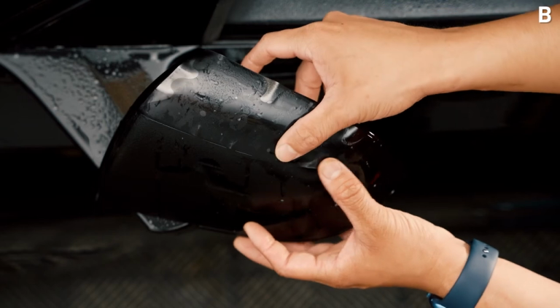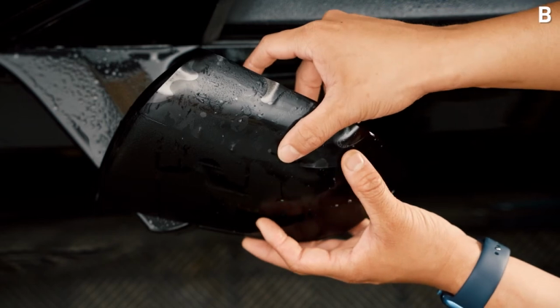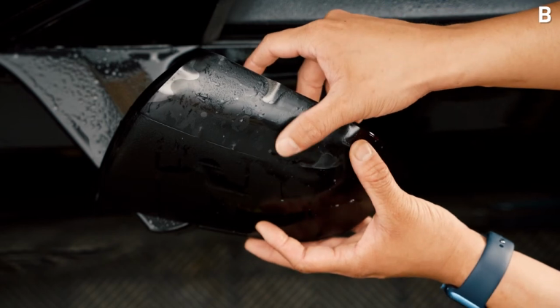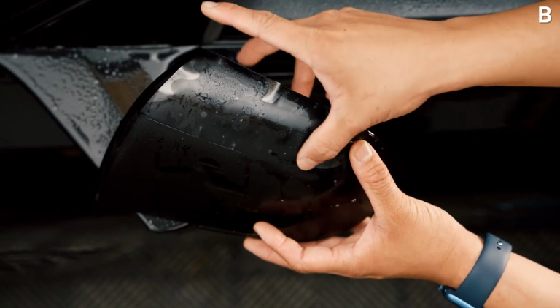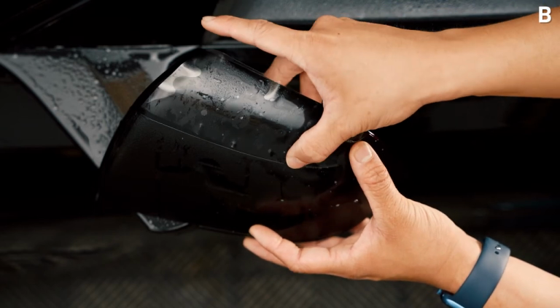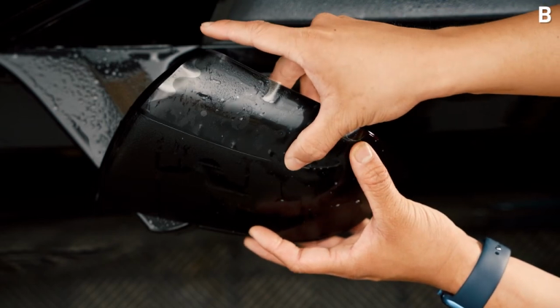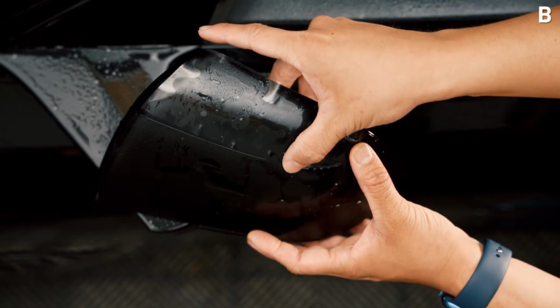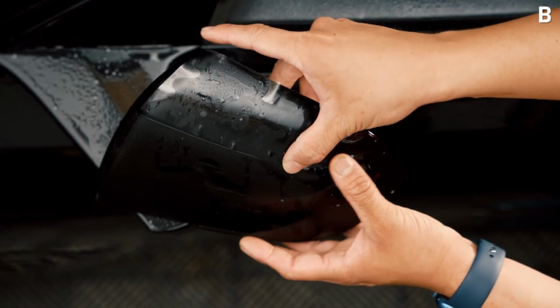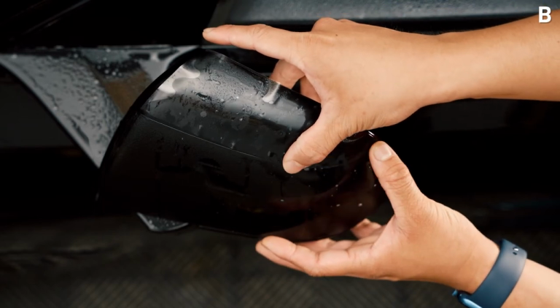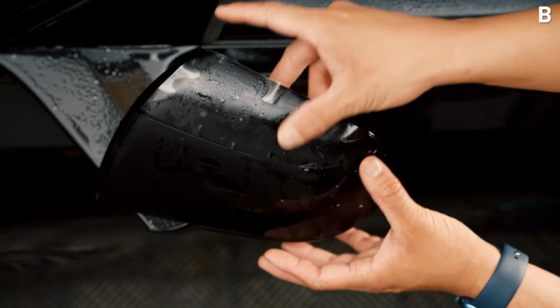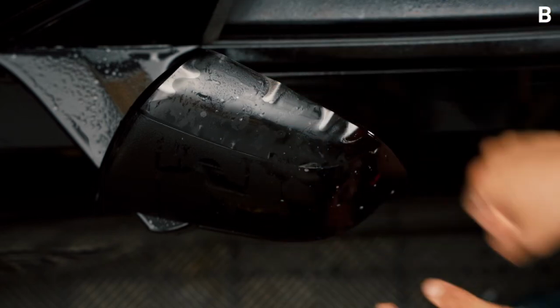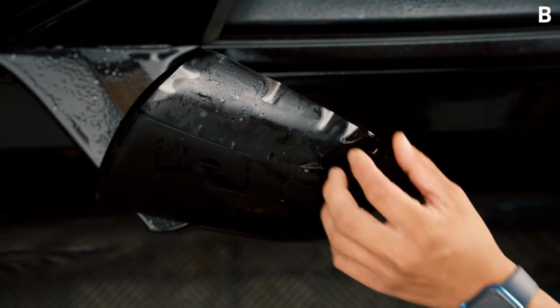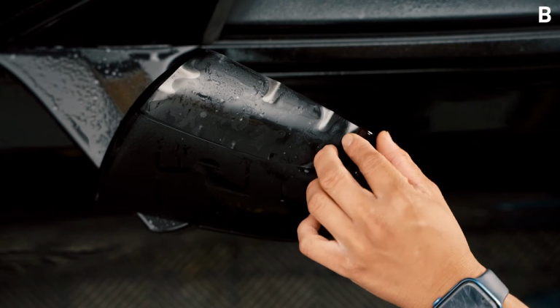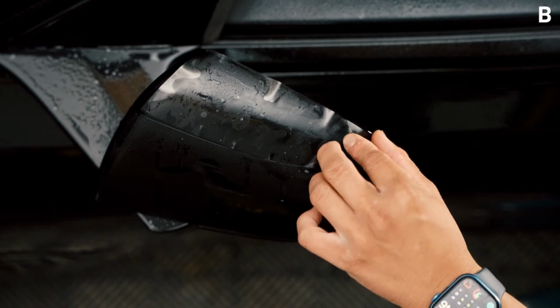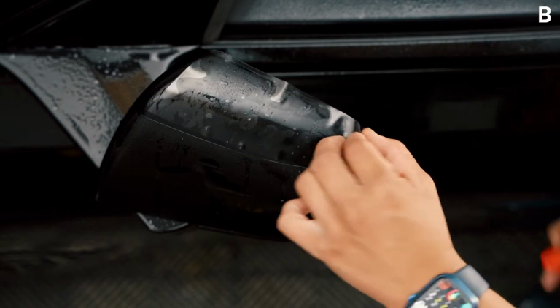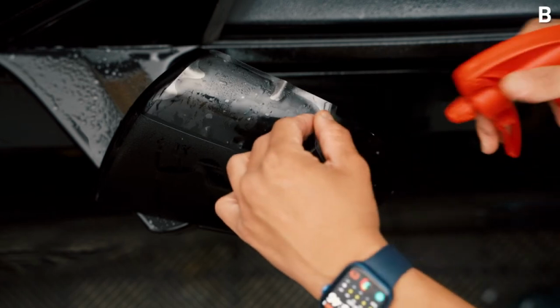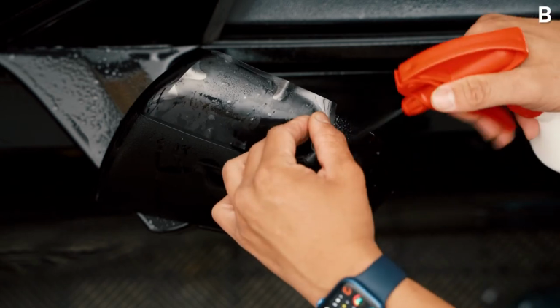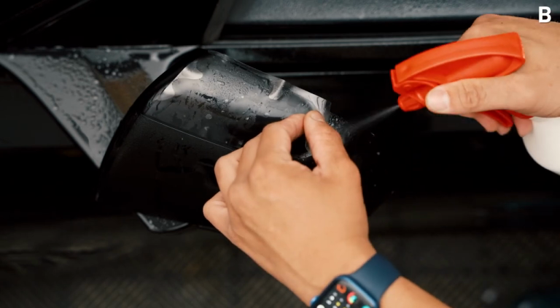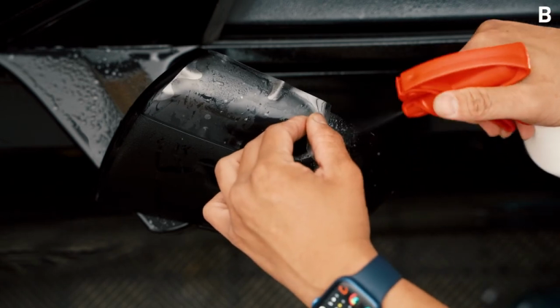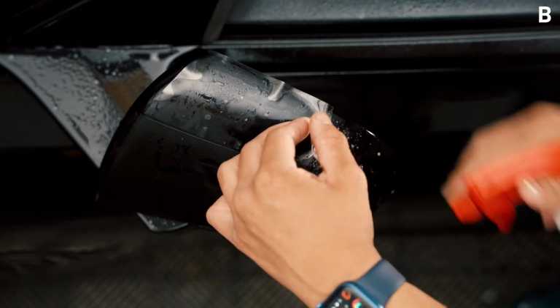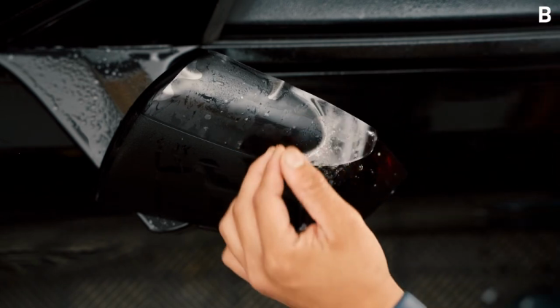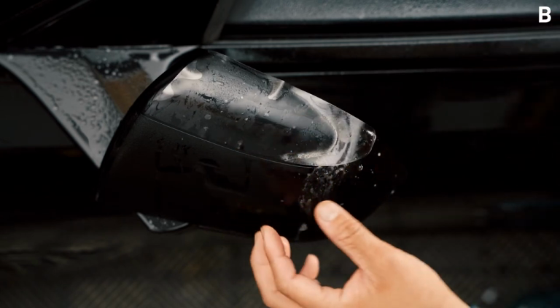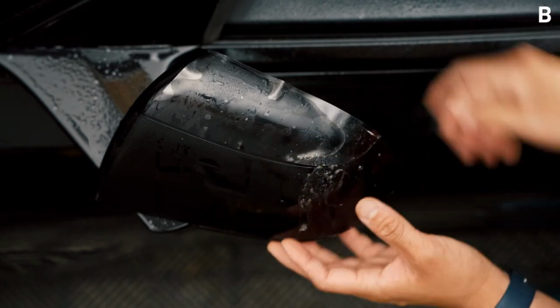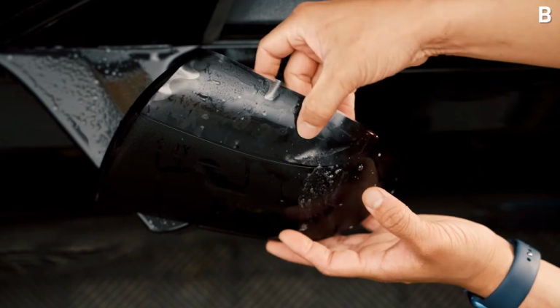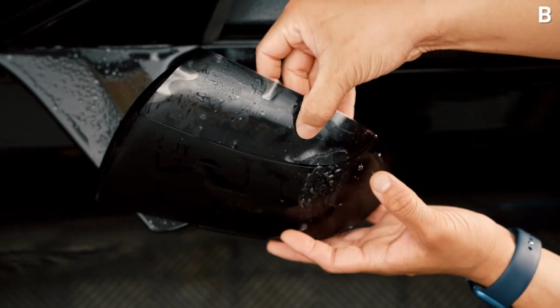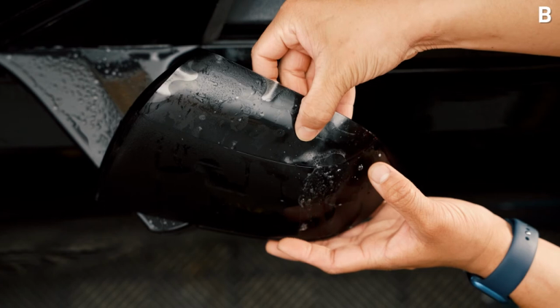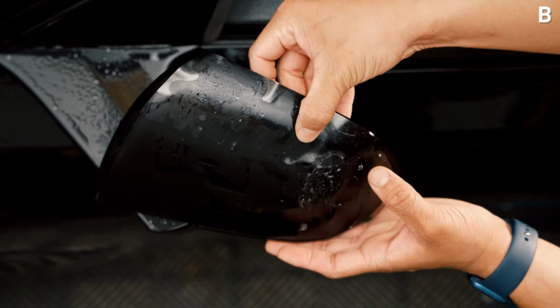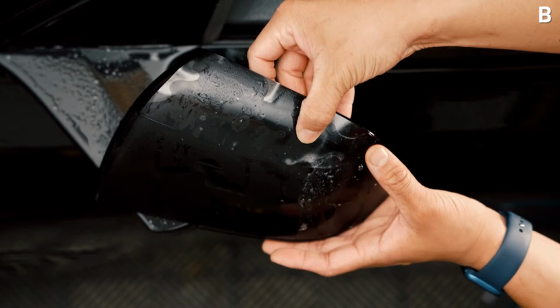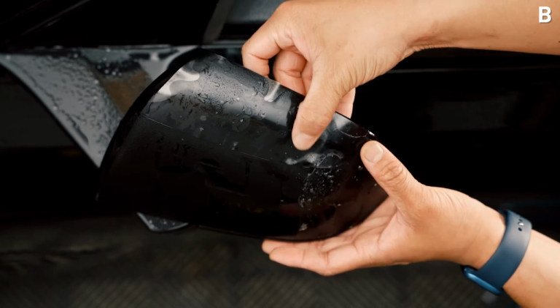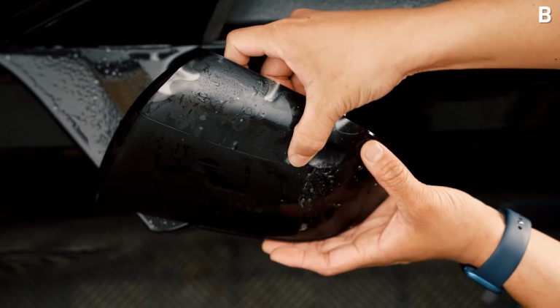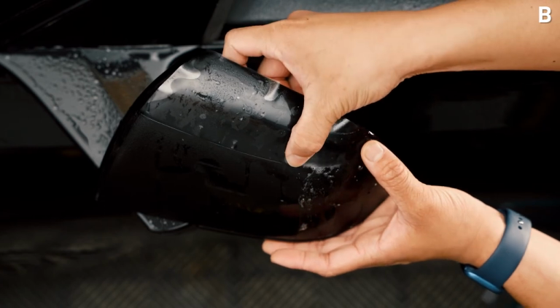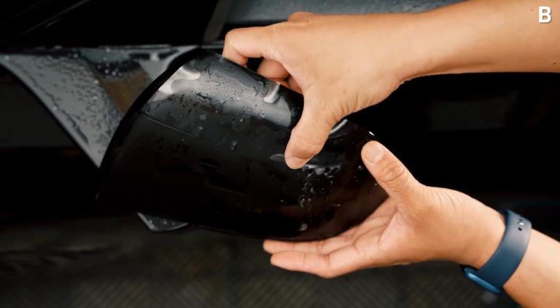Once you feel pretty comfortable, be gentle with the piece — there should be no stretch at this point. Go ahead and peel back and spray a little more tack solution, then gently squeegee the tack solution out.